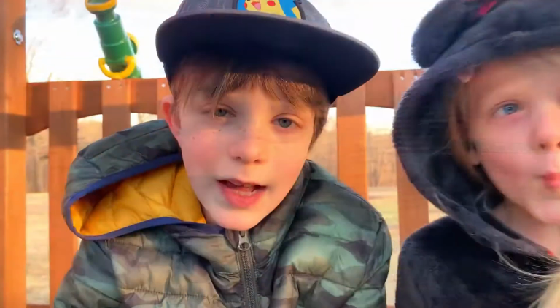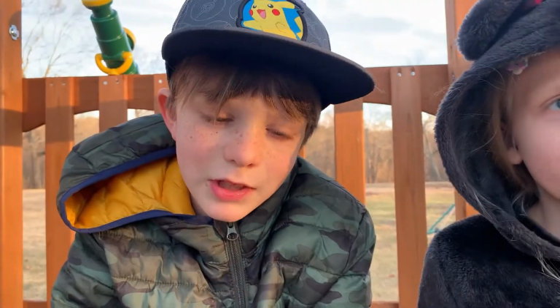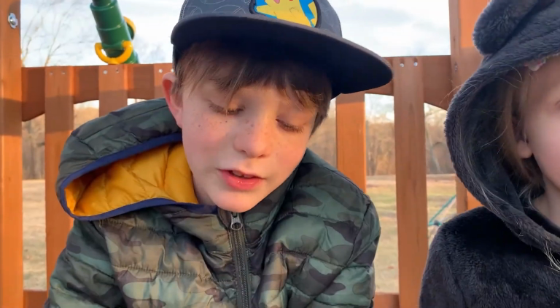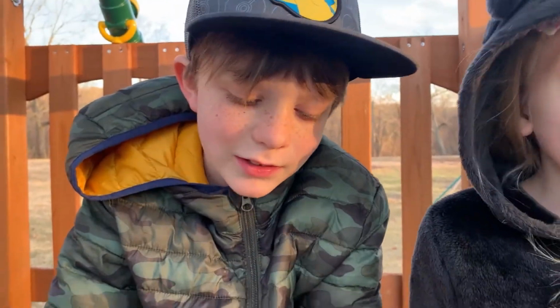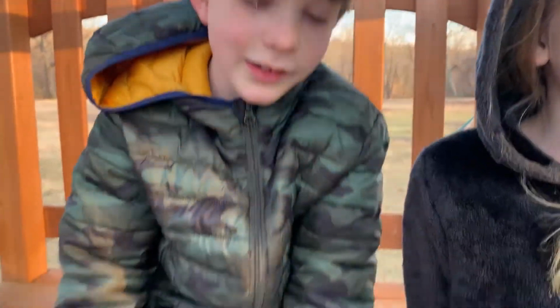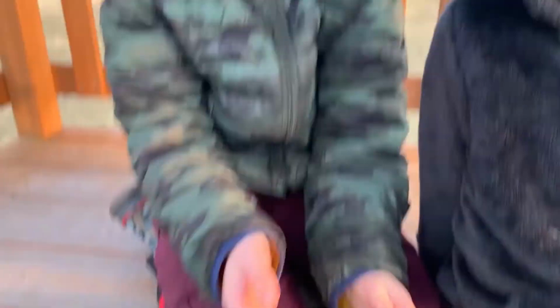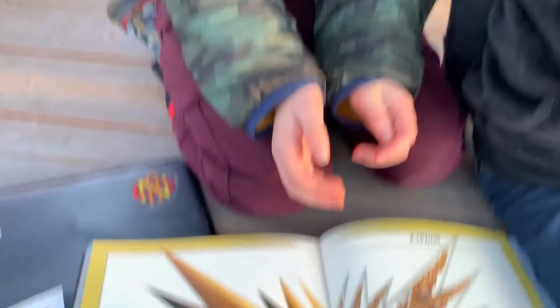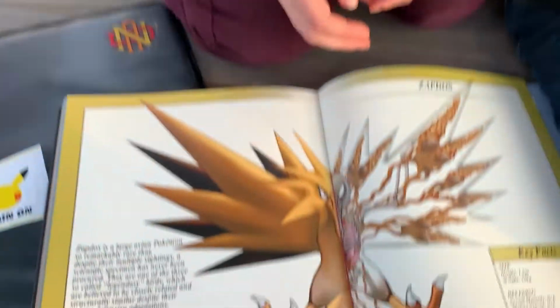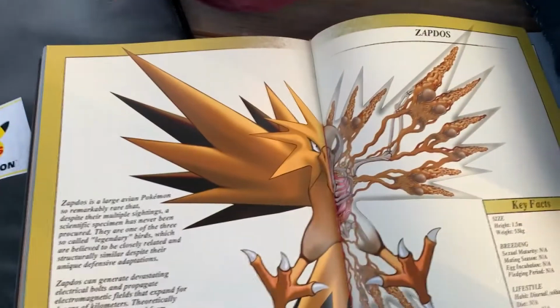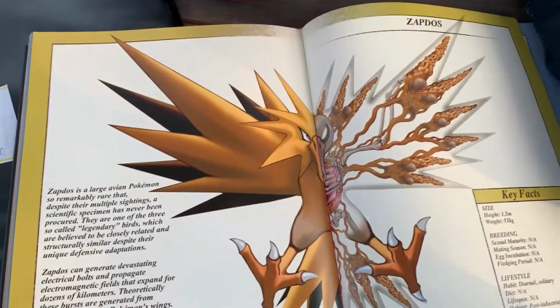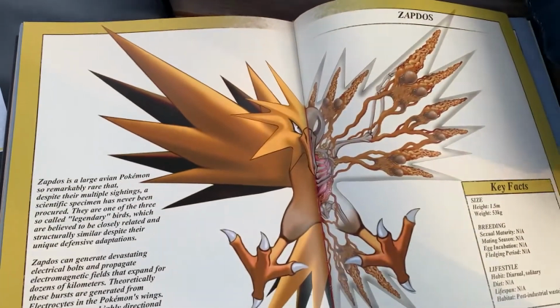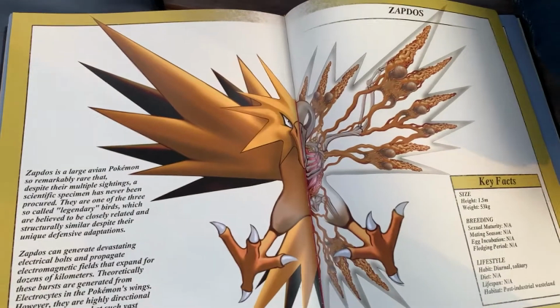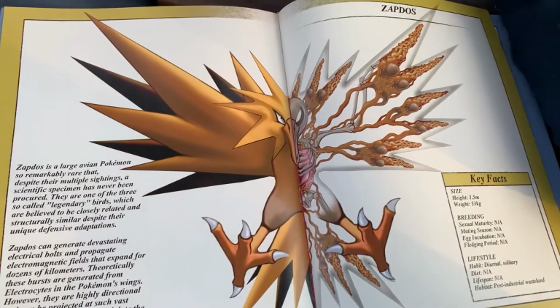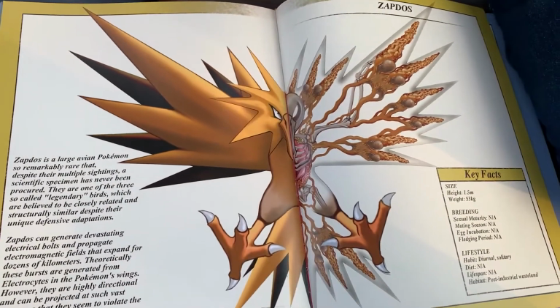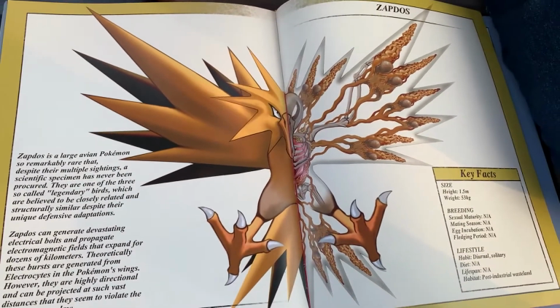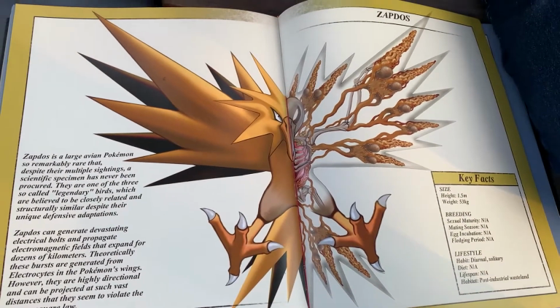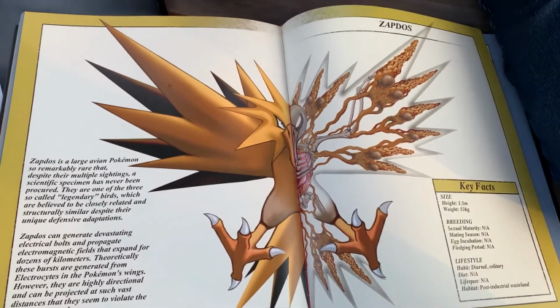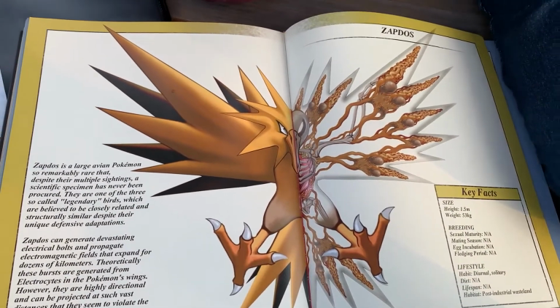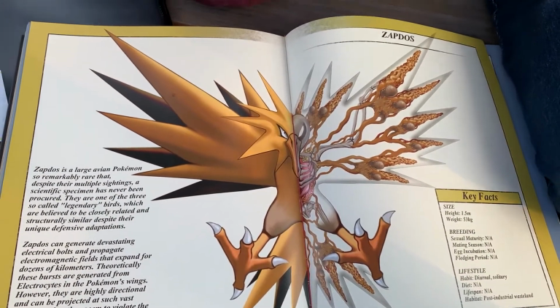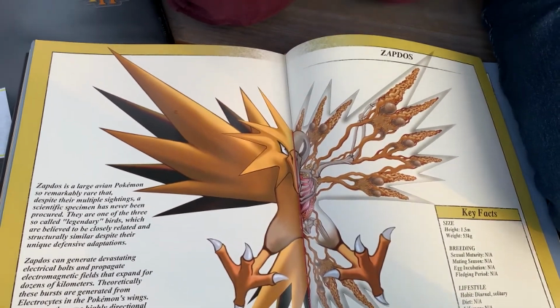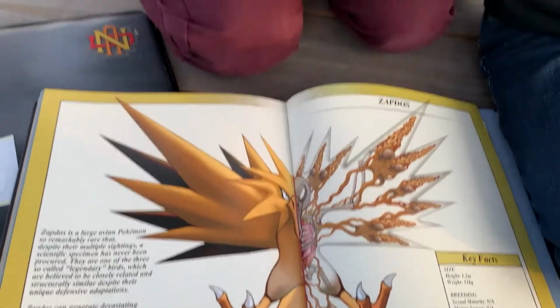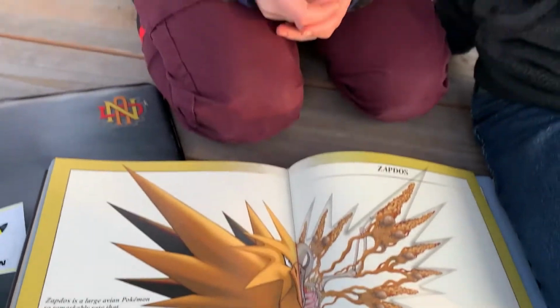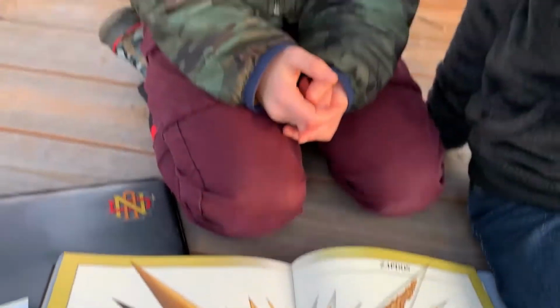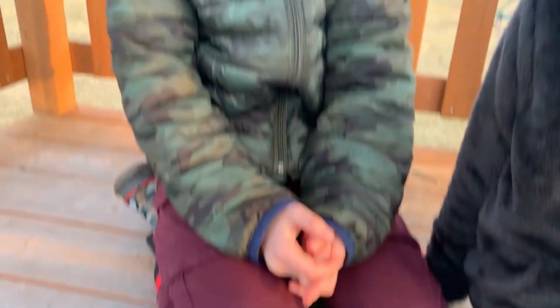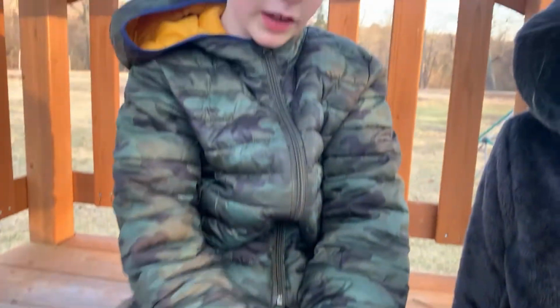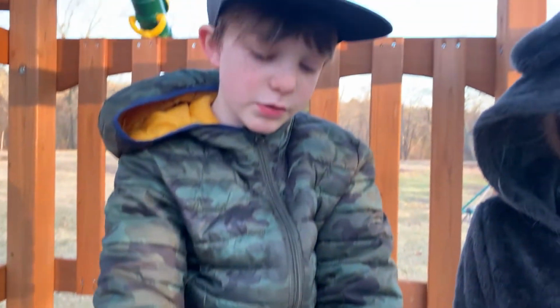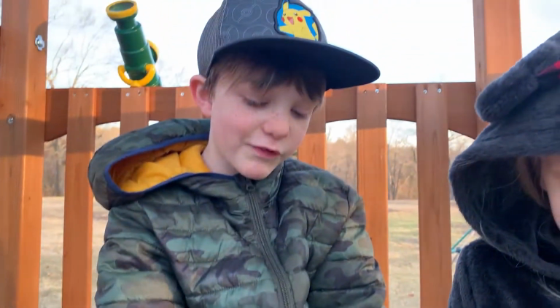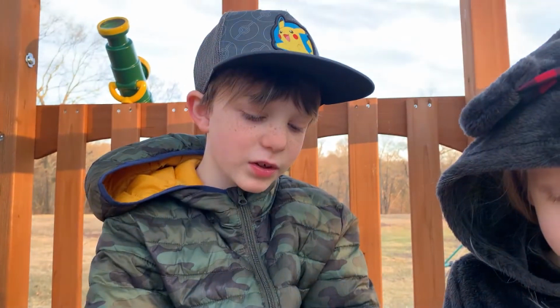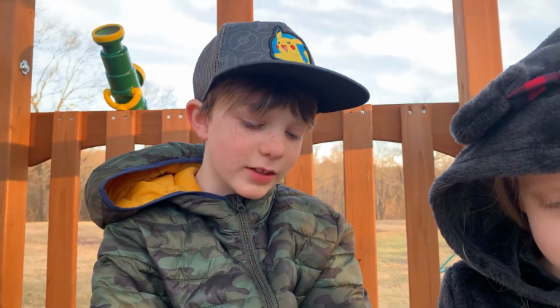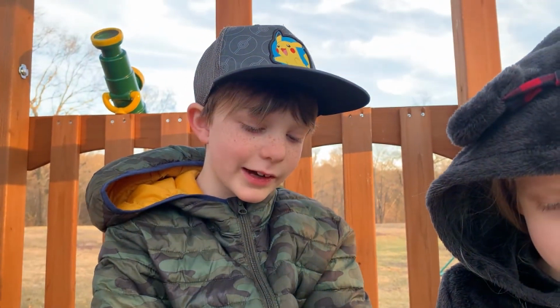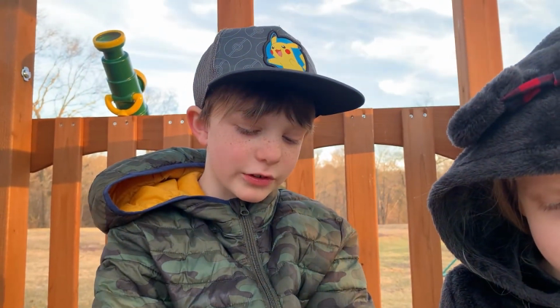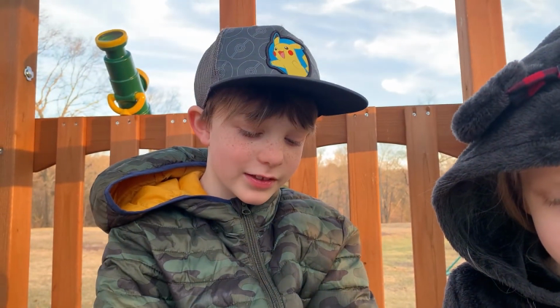Zapdos — look at this thing. It's my favorite legendary Pokemon but its skeleton is weird. I thought these were feathers but it's electrolytes.